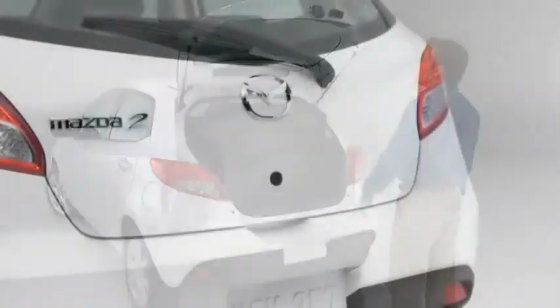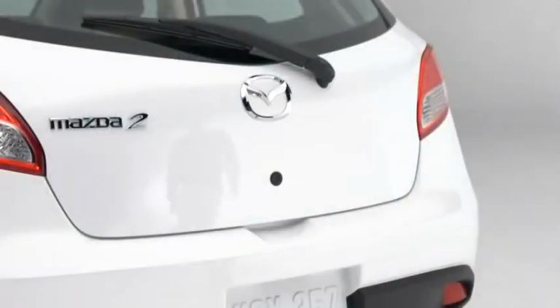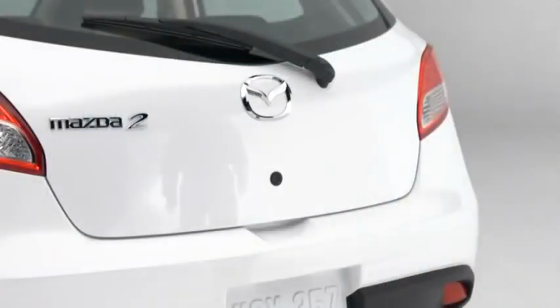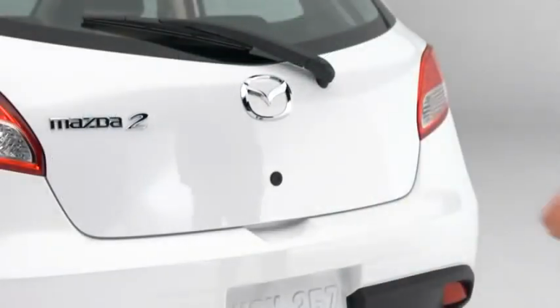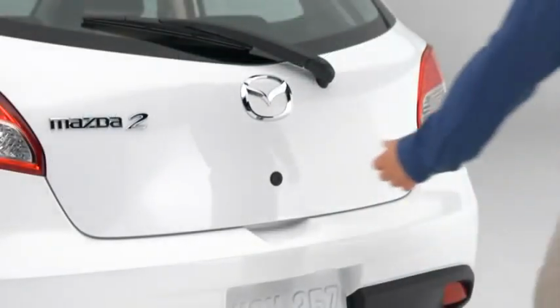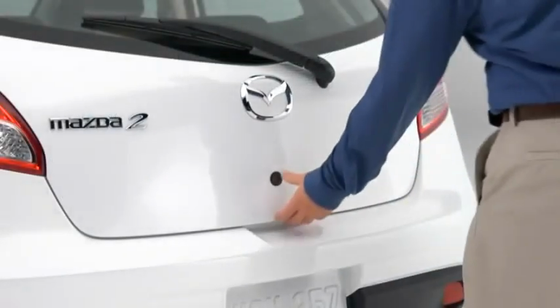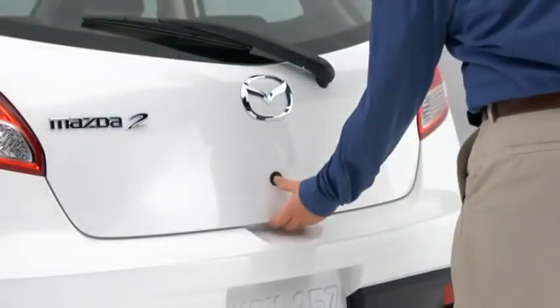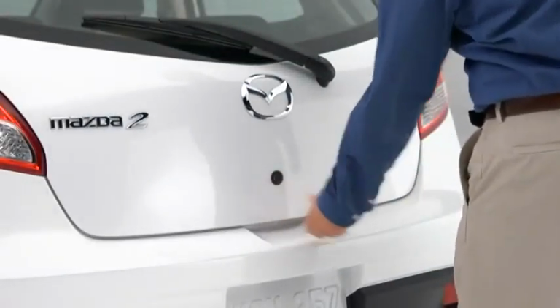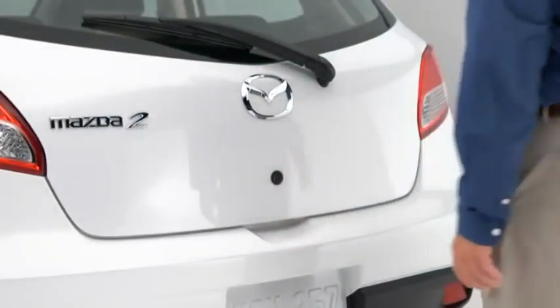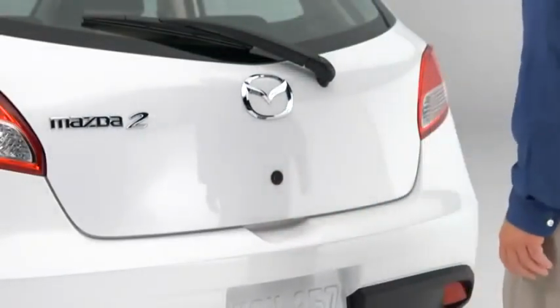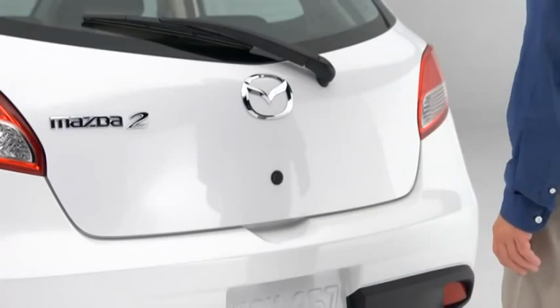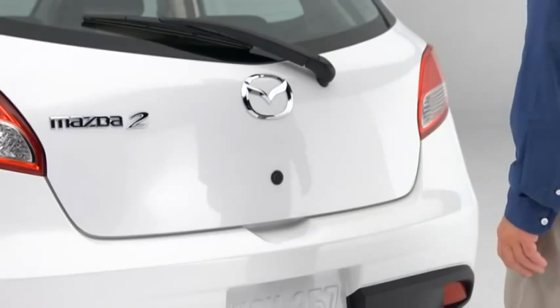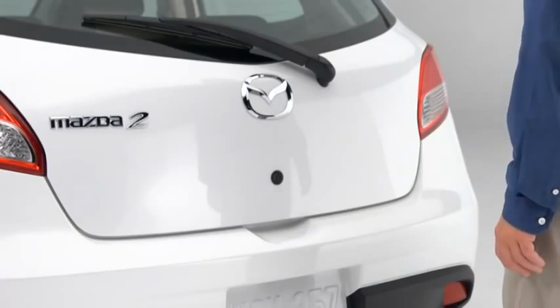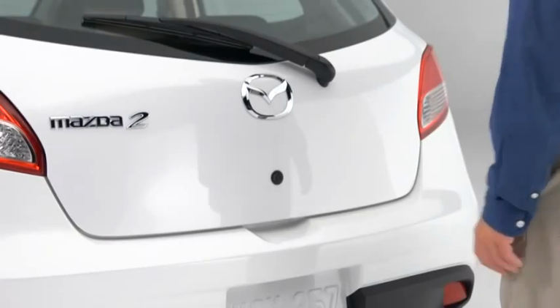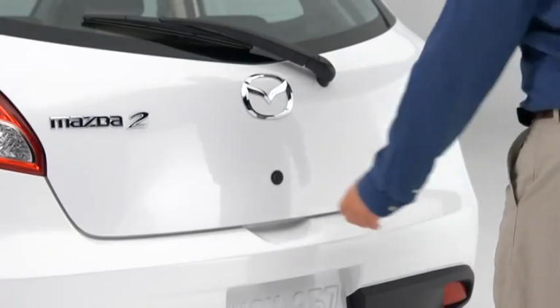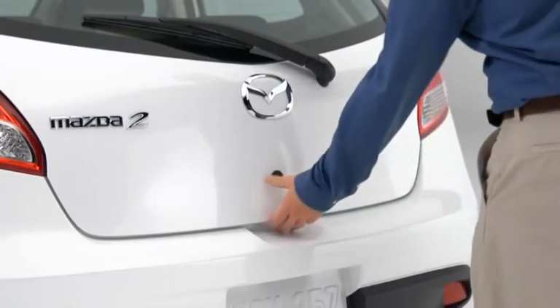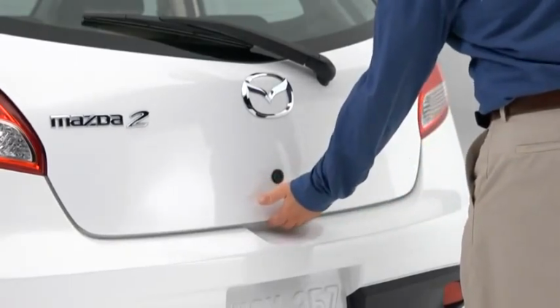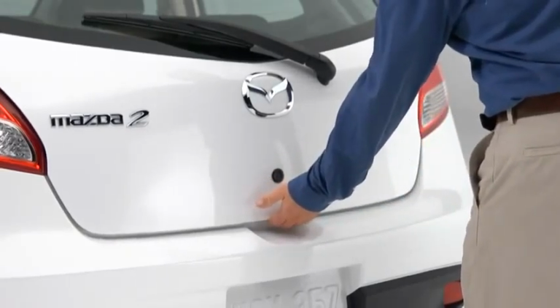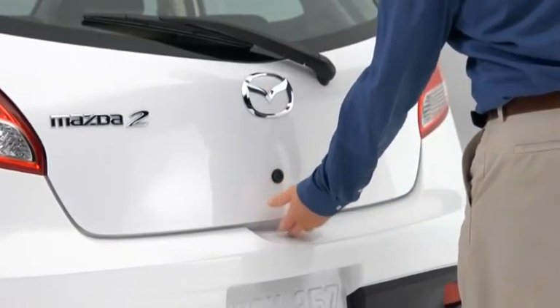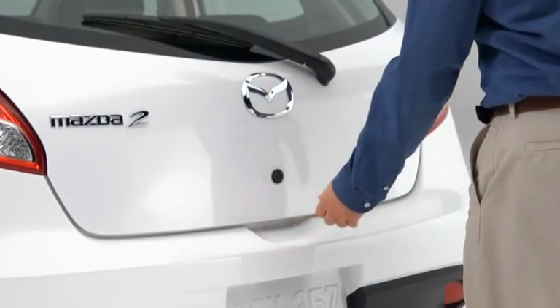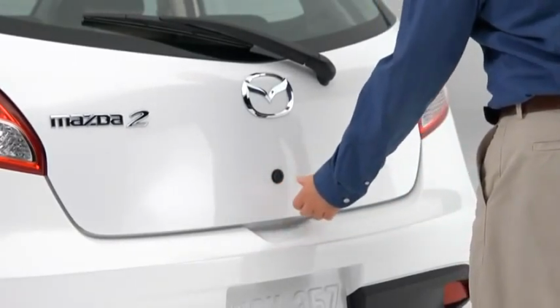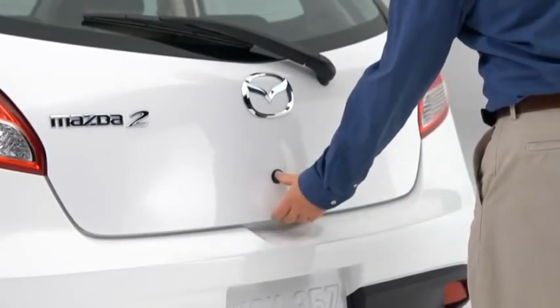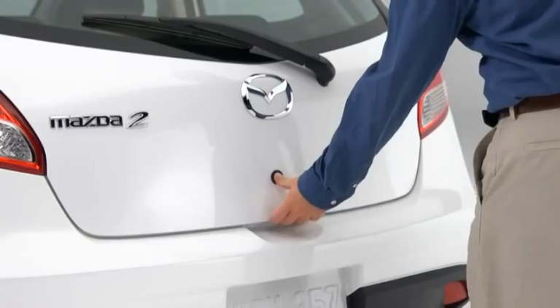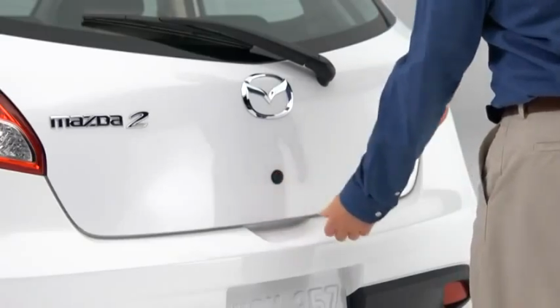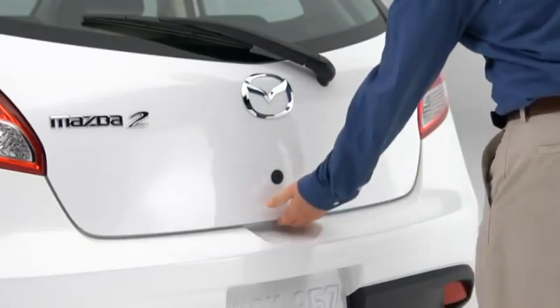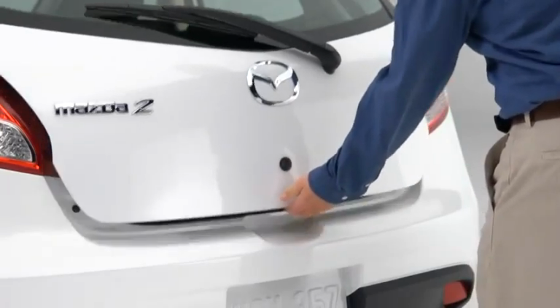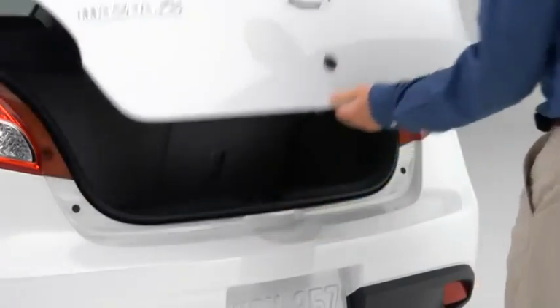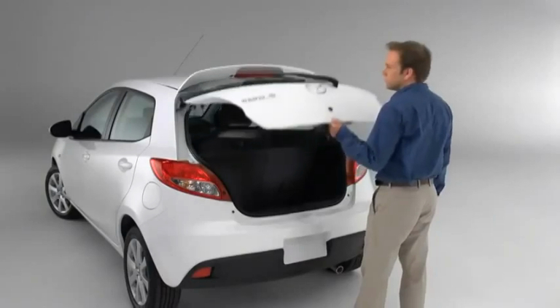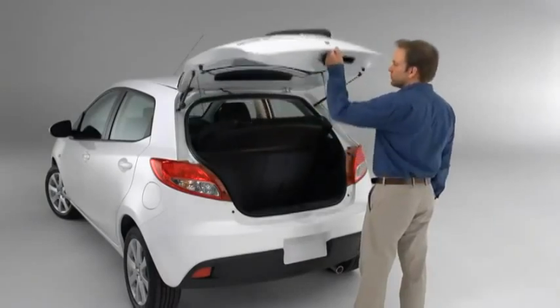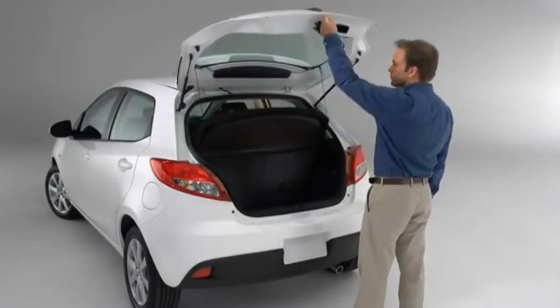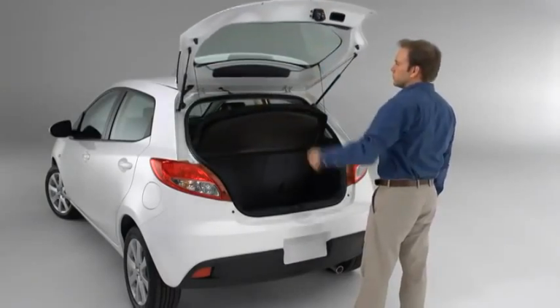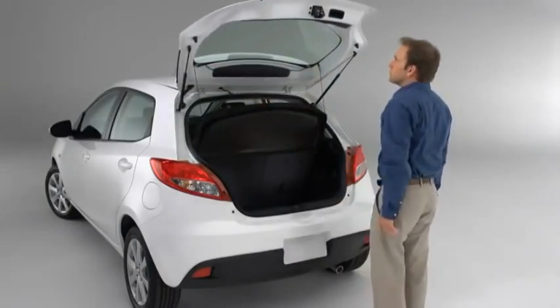For security reasons, if the liftgate is not open within a couple of seconds, it will lock in a slightly open position. Press the liftgate opener button a second time if the liftgate locks in a slightly open position.